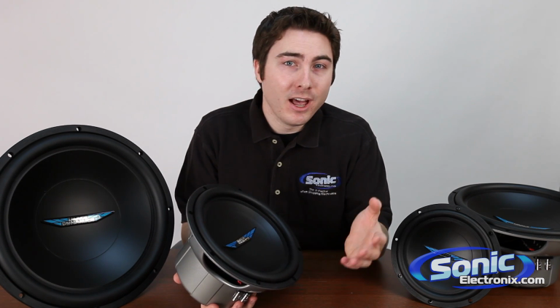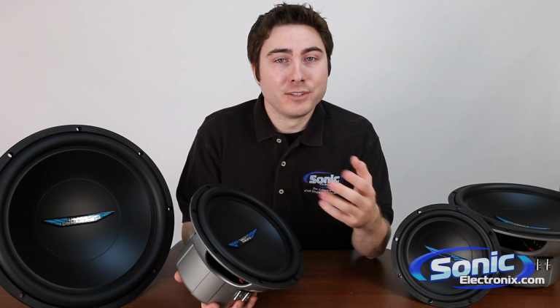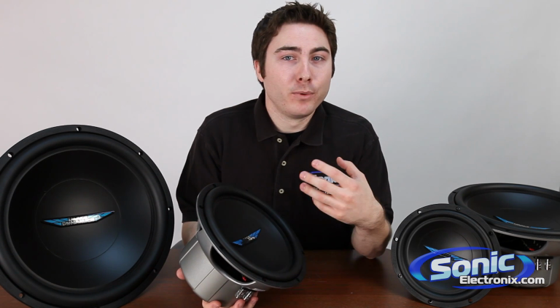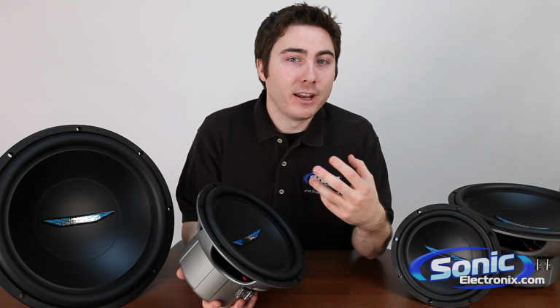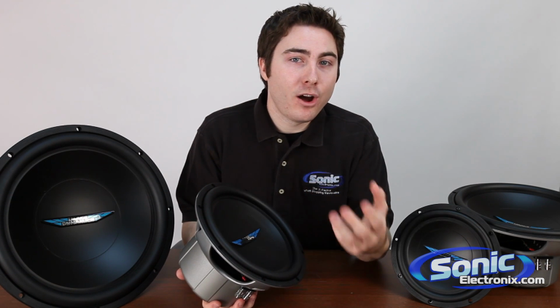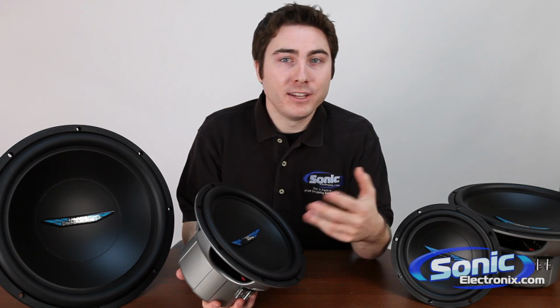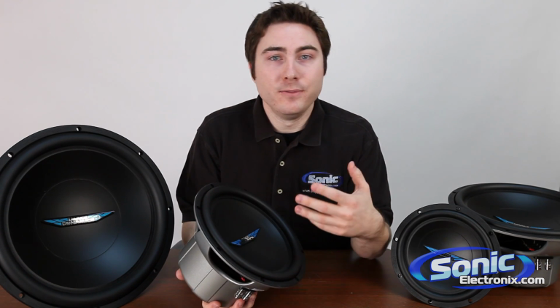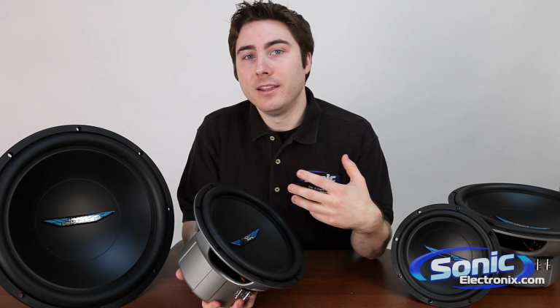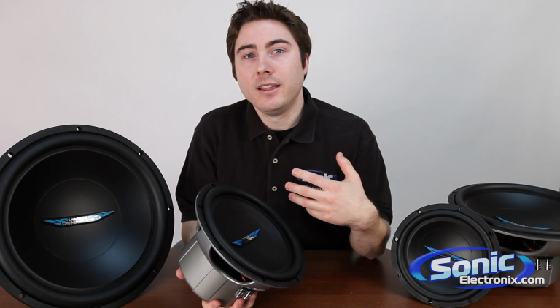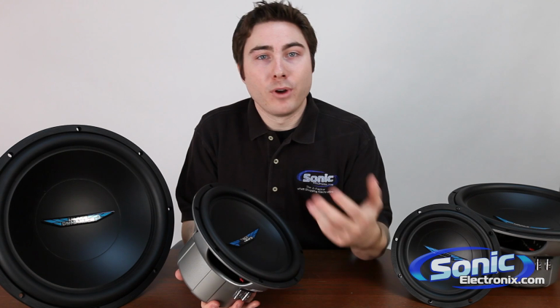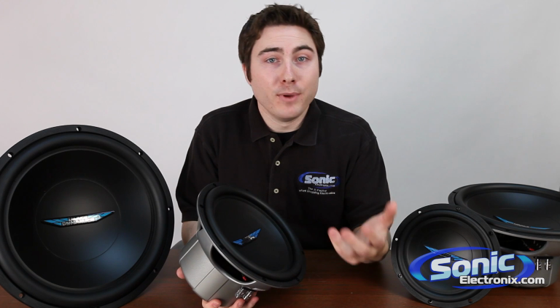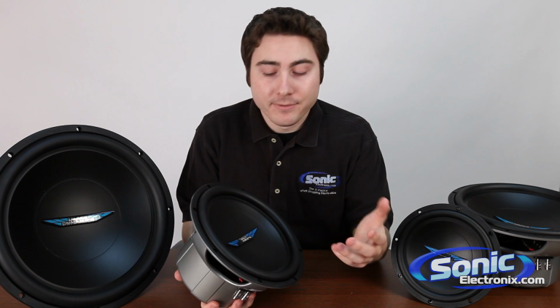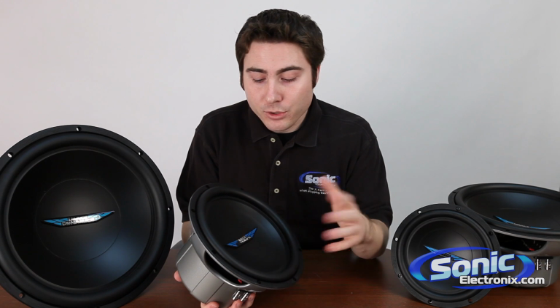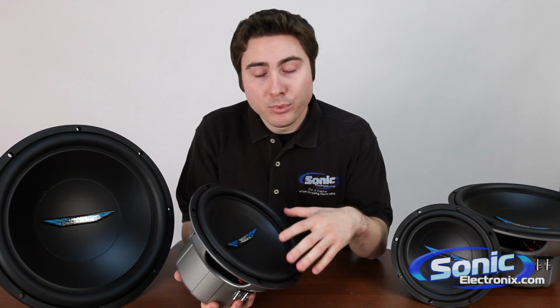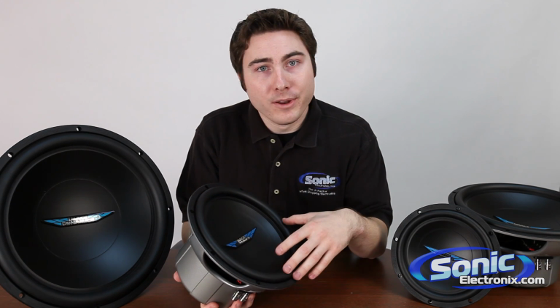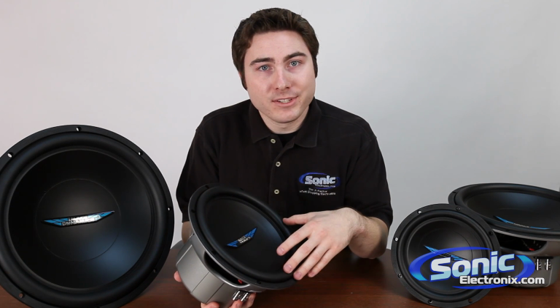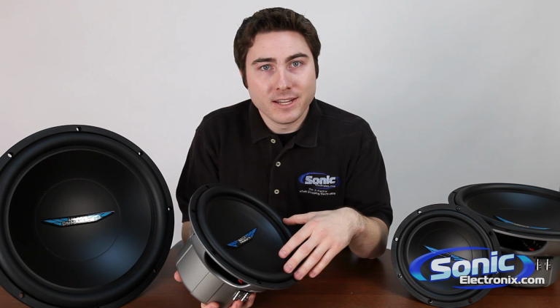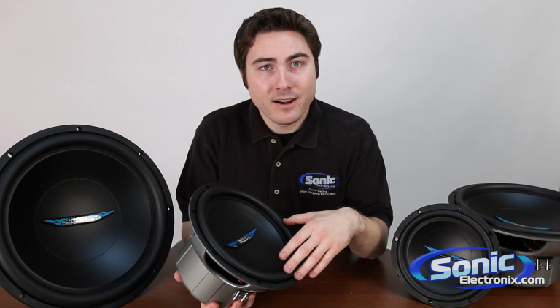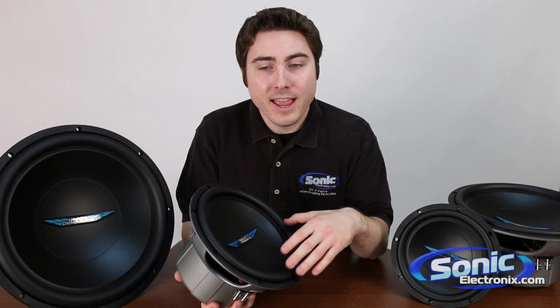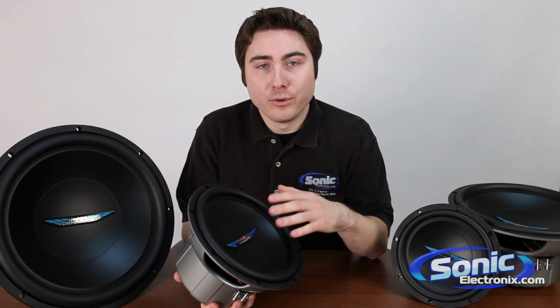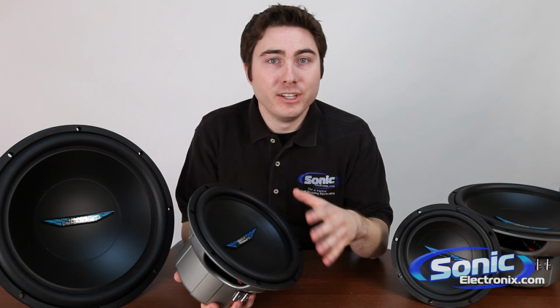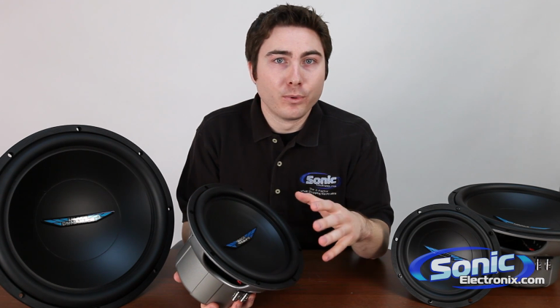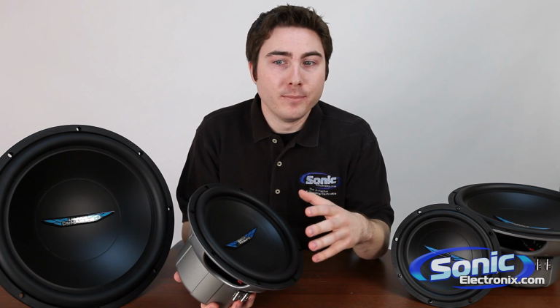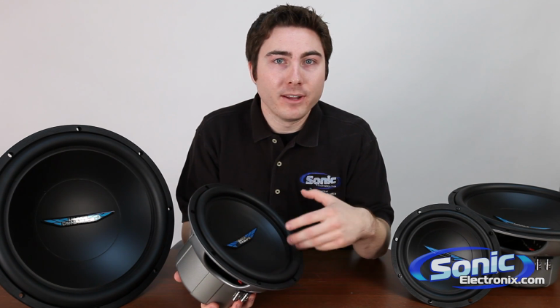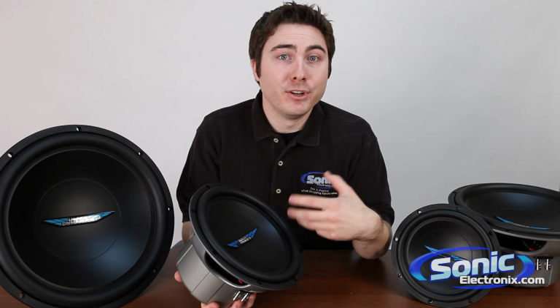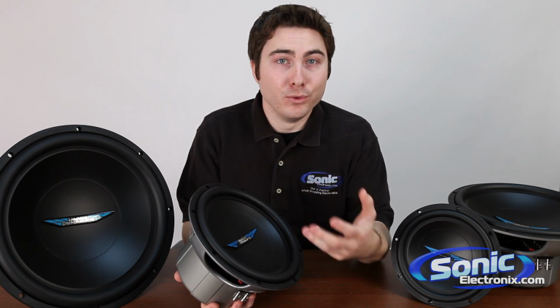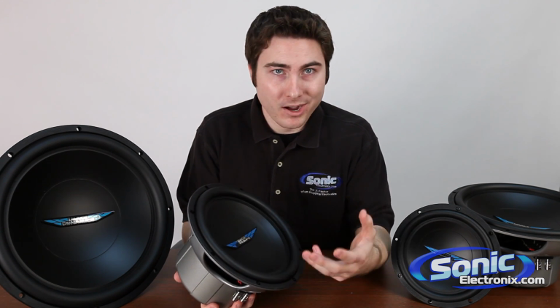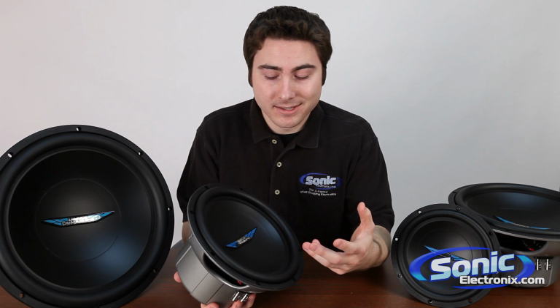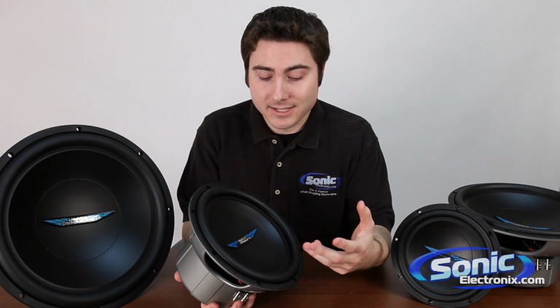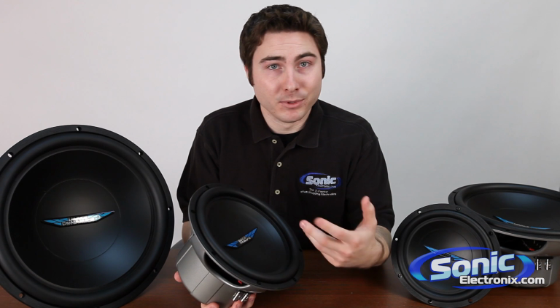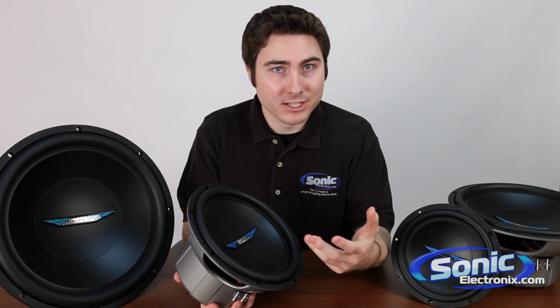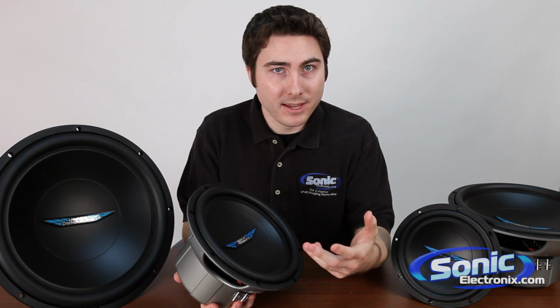It doesn't matter what kind of car, SUV, or truck you have — you can put one of these subs in there and you don't really need to worry about having a huge box in there to take up a lot of space.